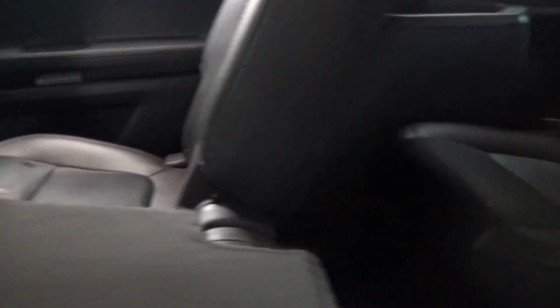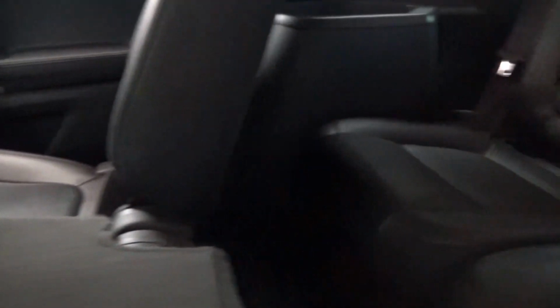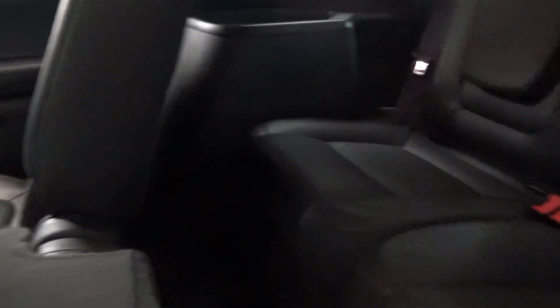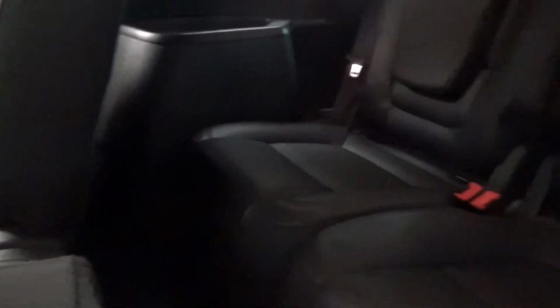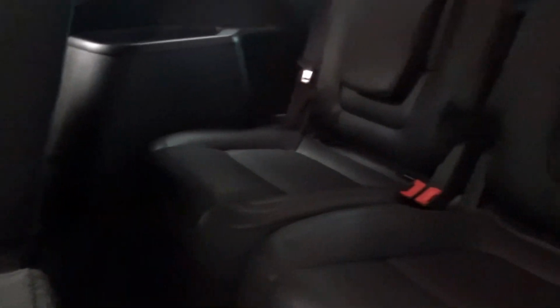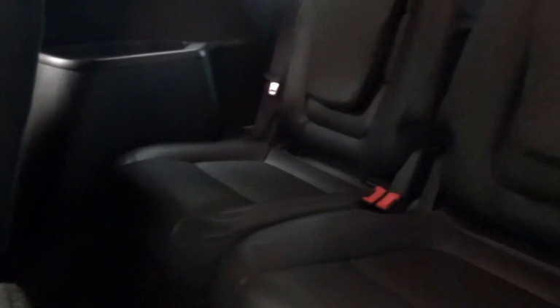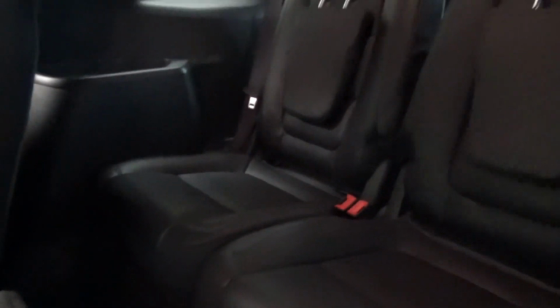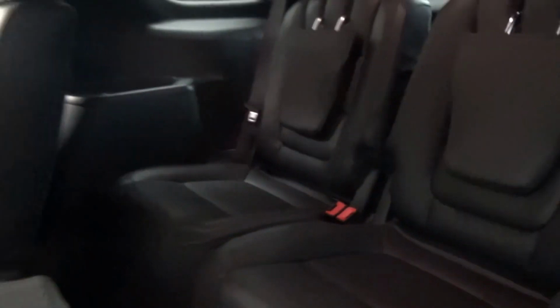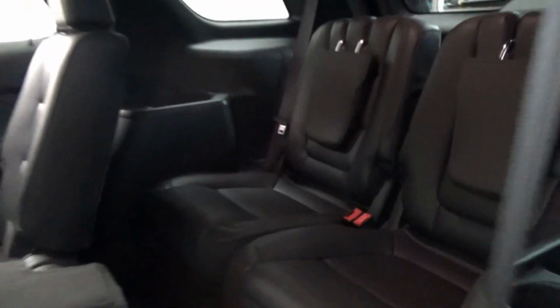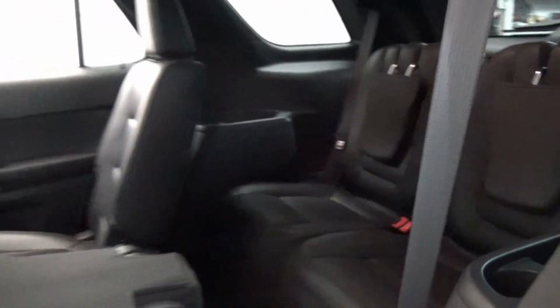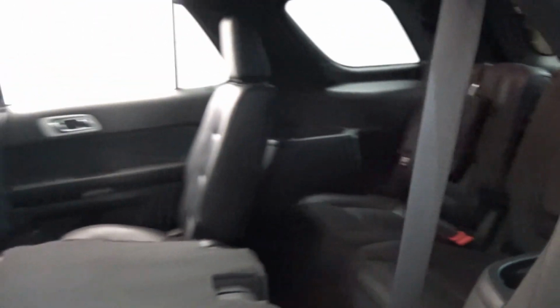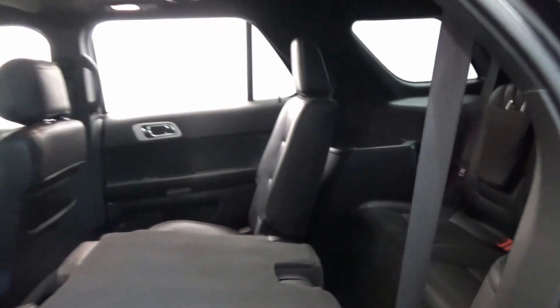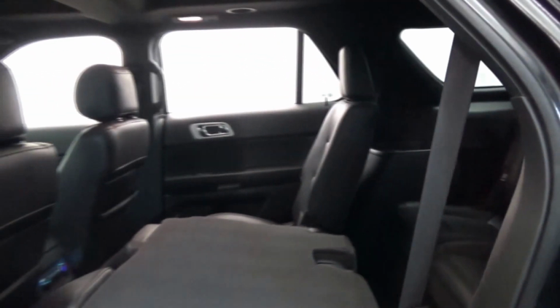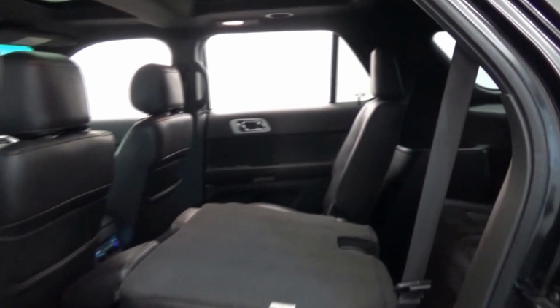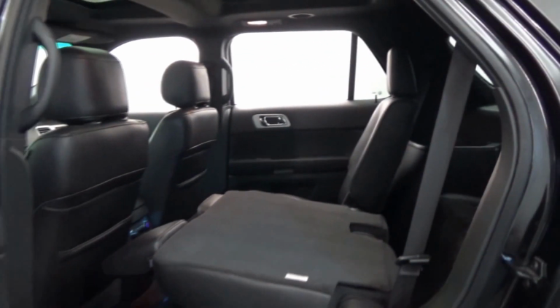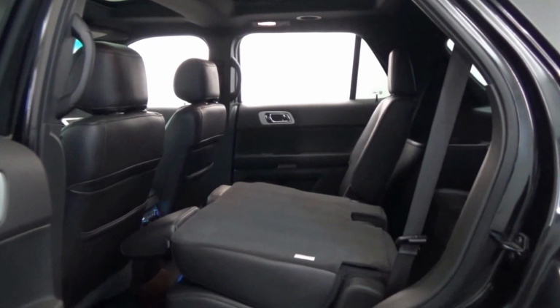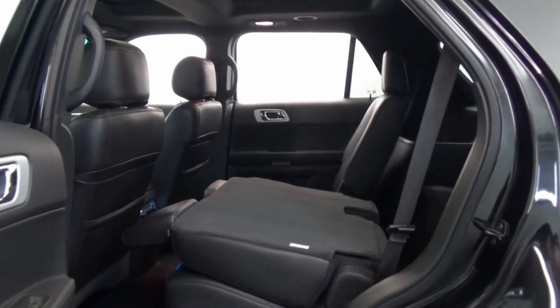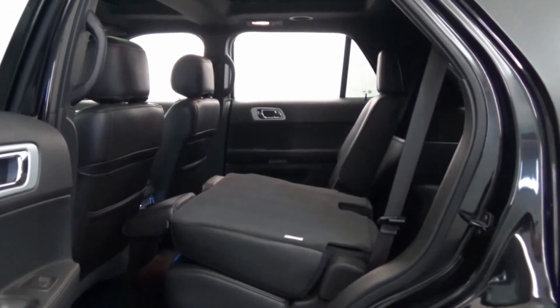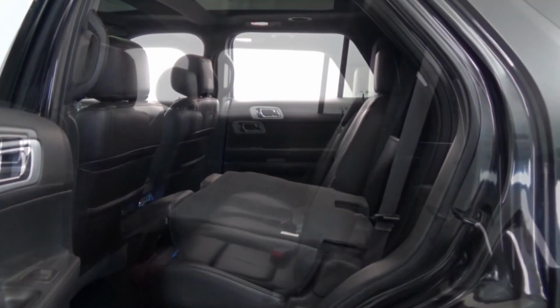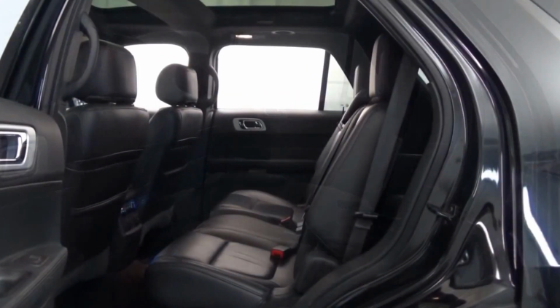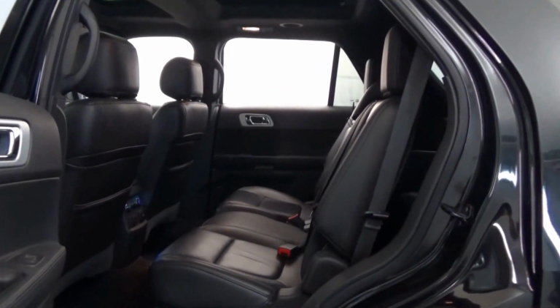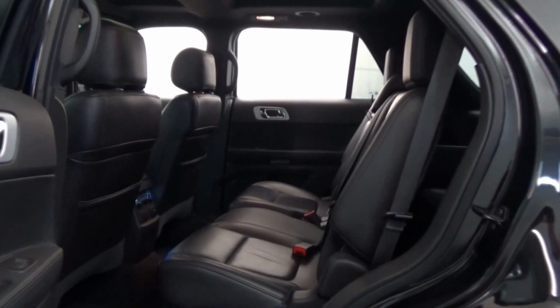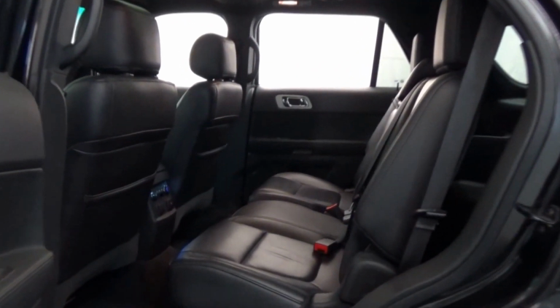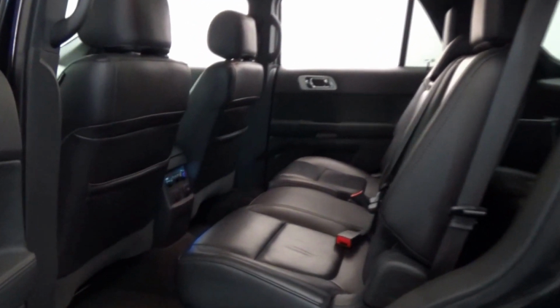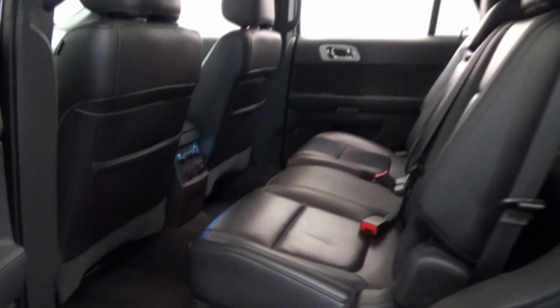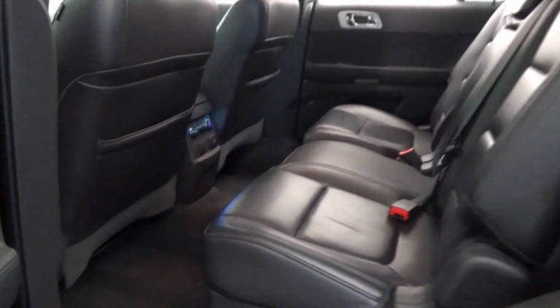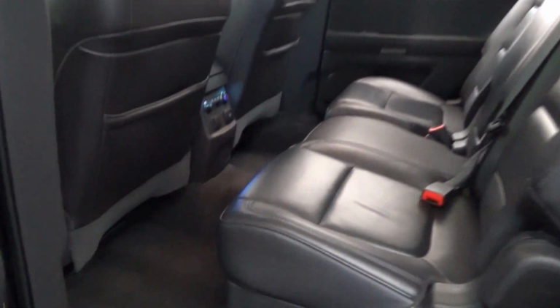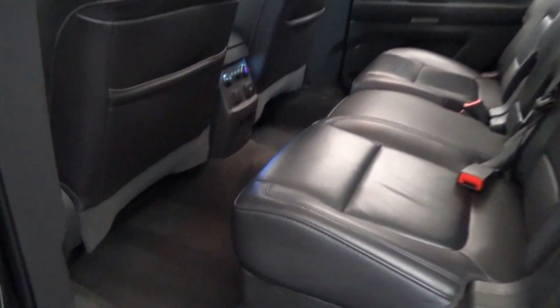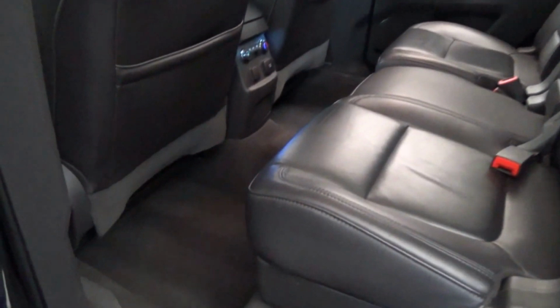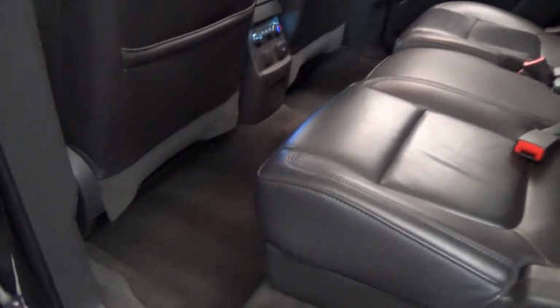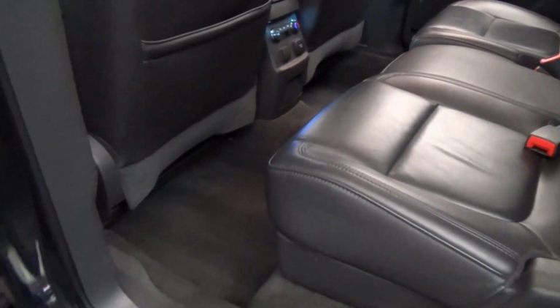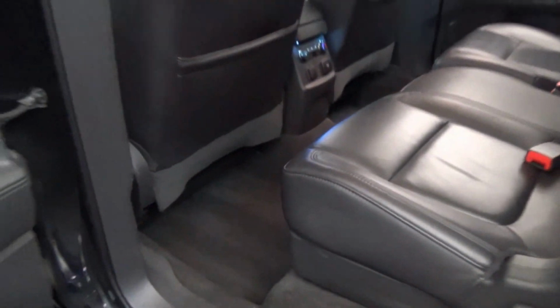AutoWeek reports that many previous generation Explorer owners love the redesigned Explorer, and that it has a comfortably smooth ride. Consumer Guide also praises the quietness and ride of the Explorer.